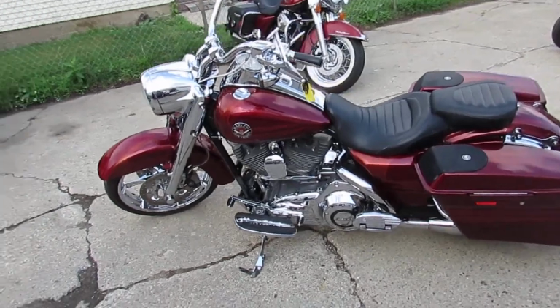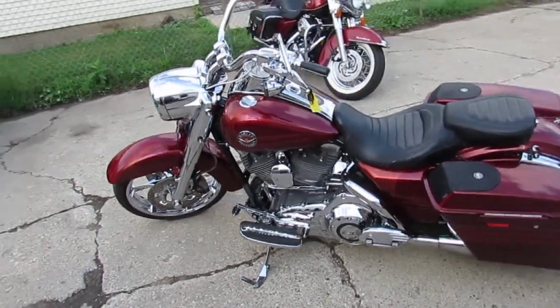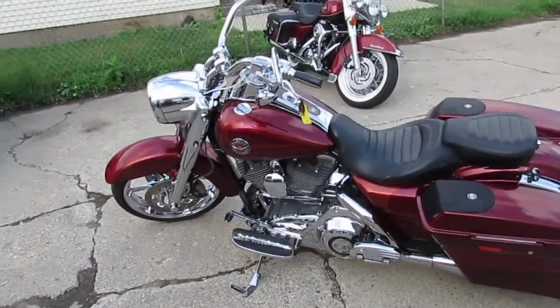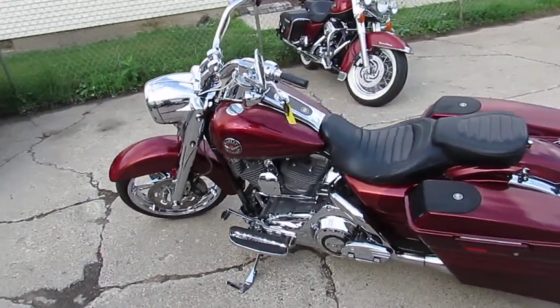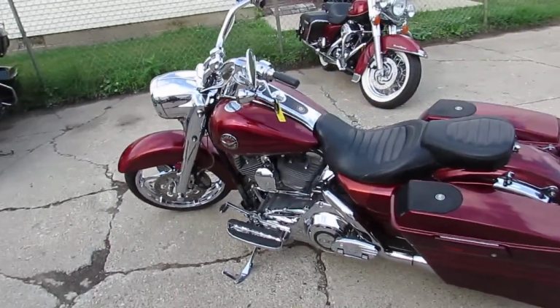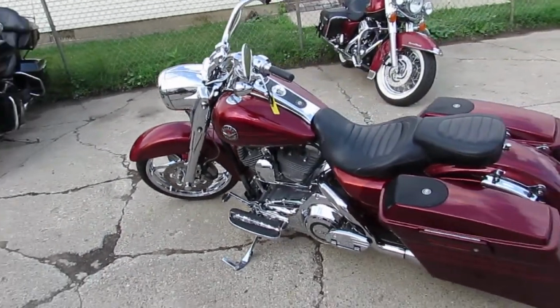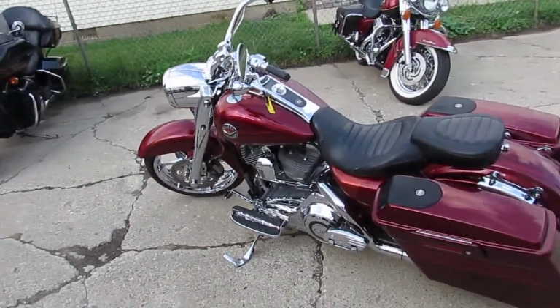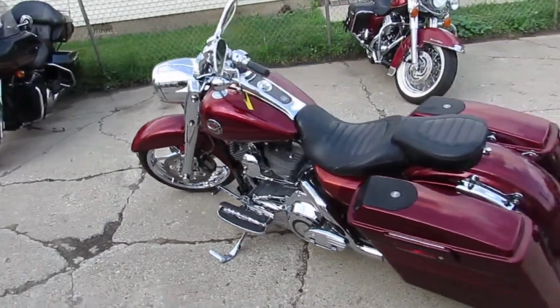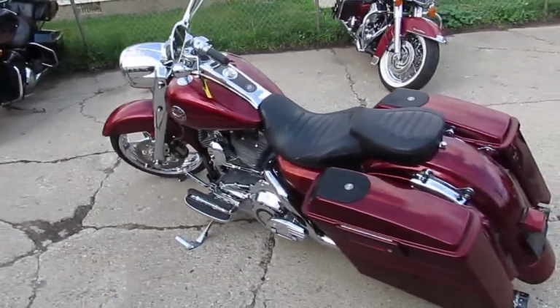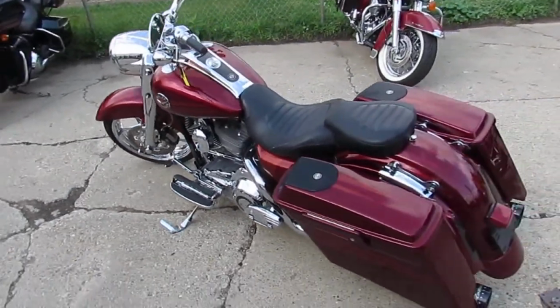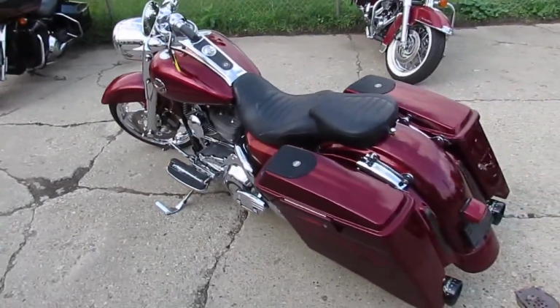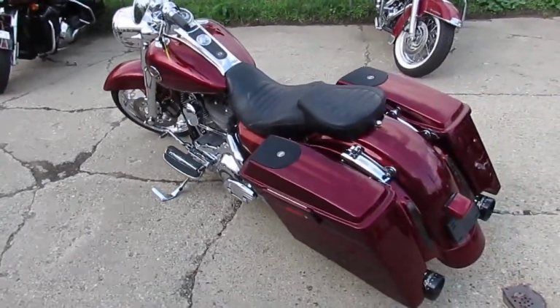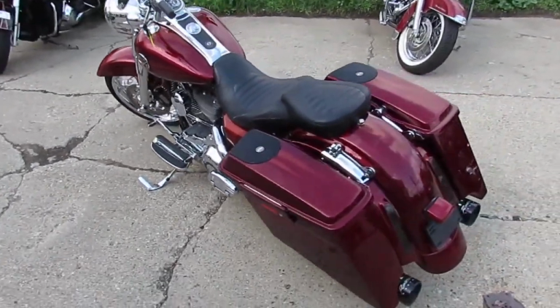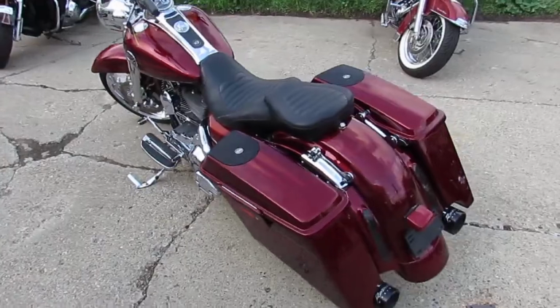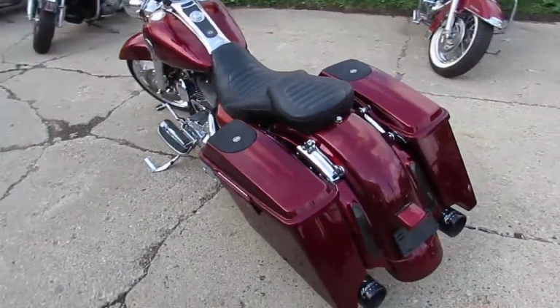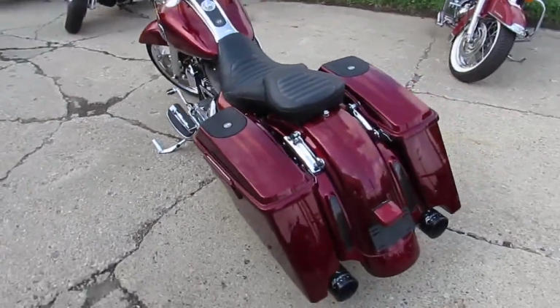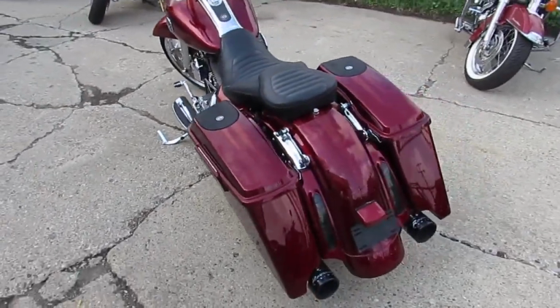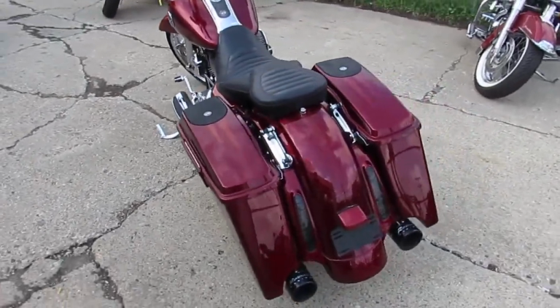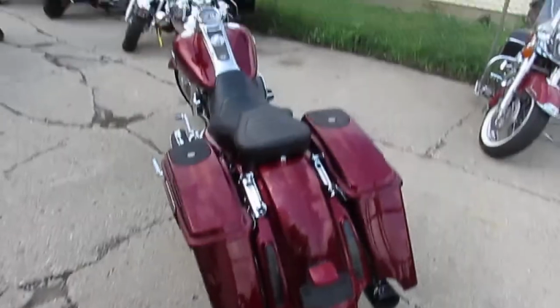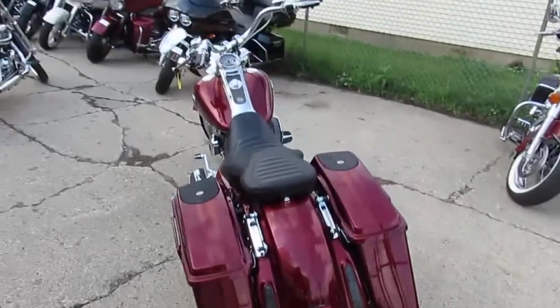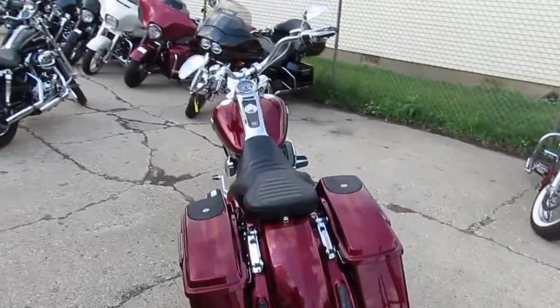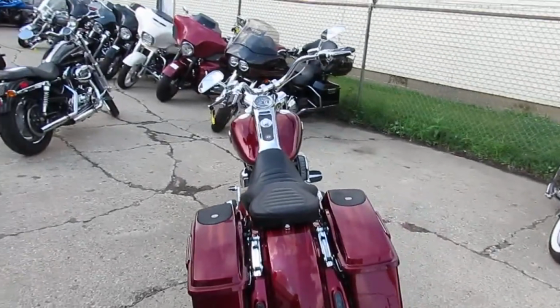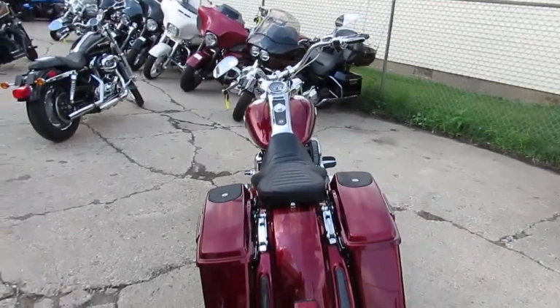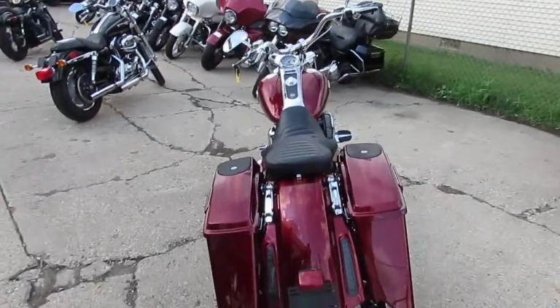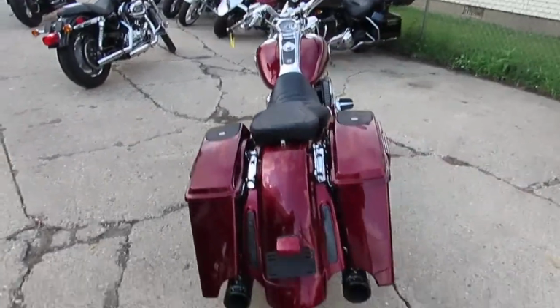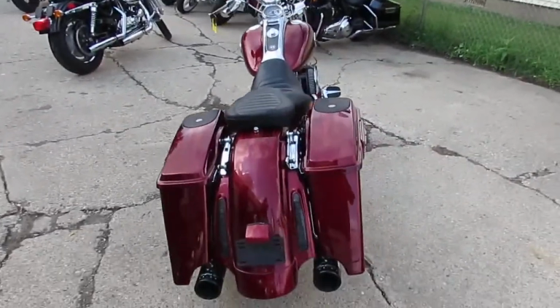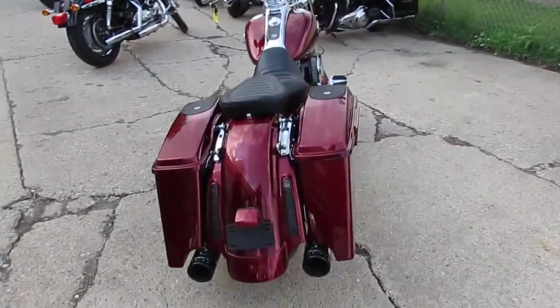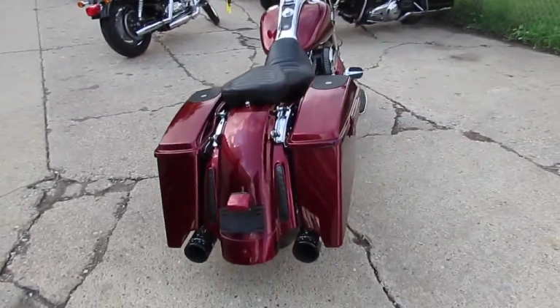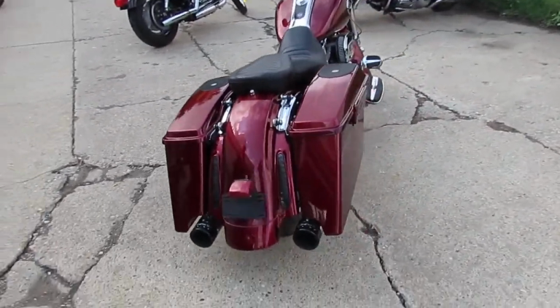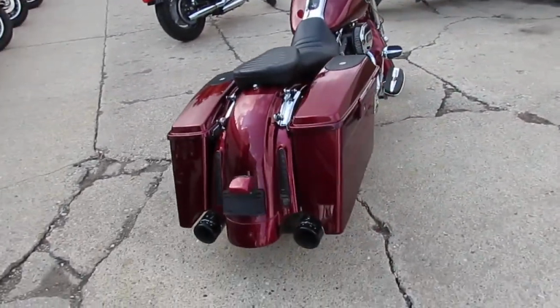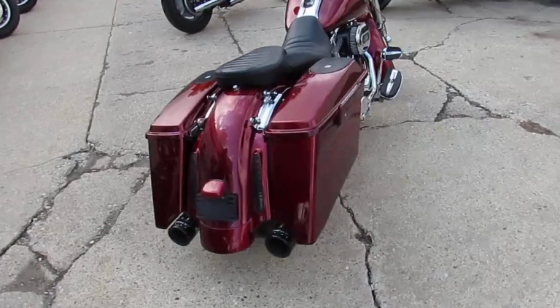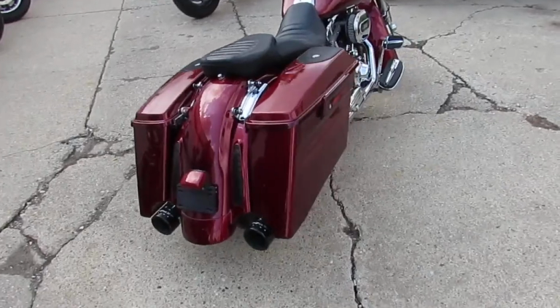Hey guys, it's ApprovalPowerSports.com here. We've got over 300 used Harleys in our showroom for sale. Just got 3 semi loads — it's the 1st of August, lots of riding season left.